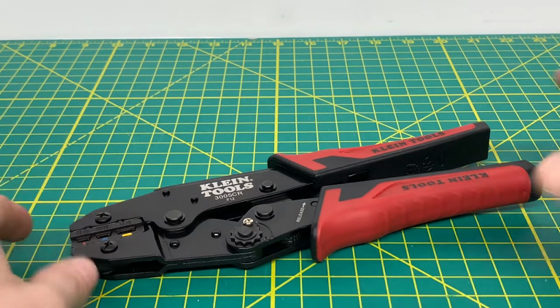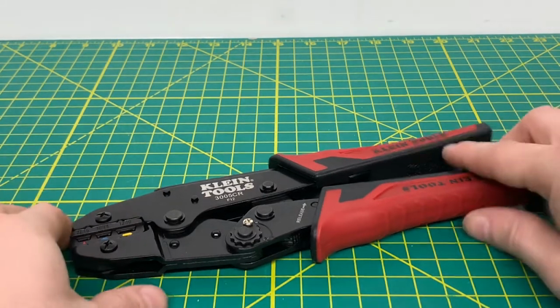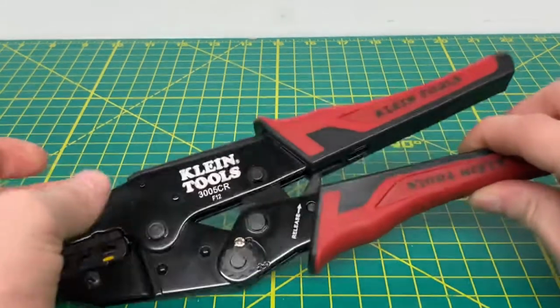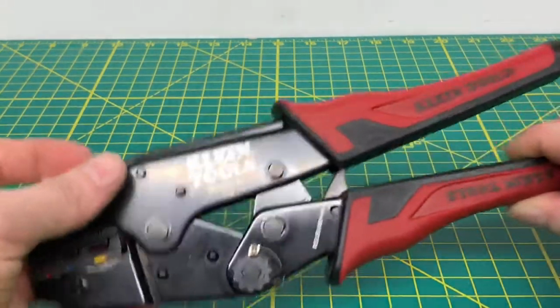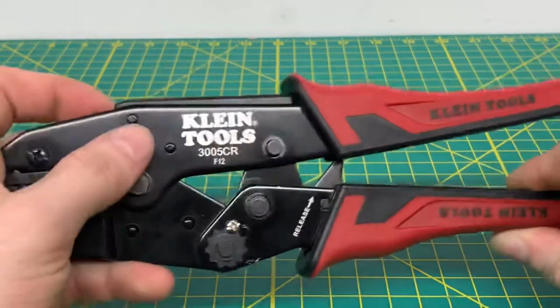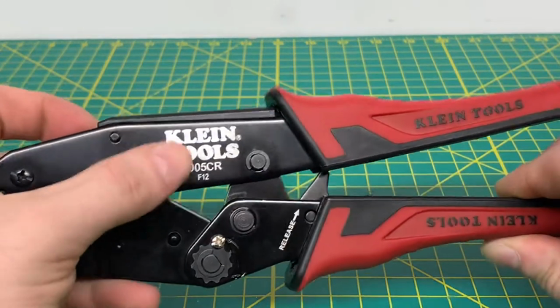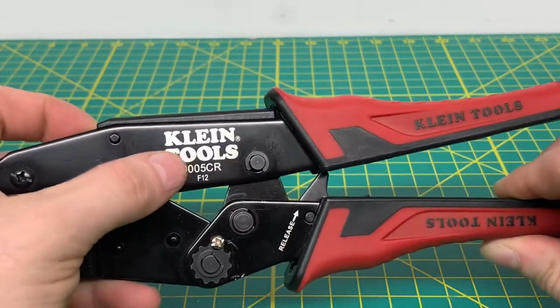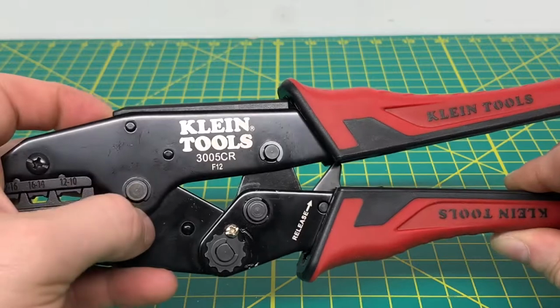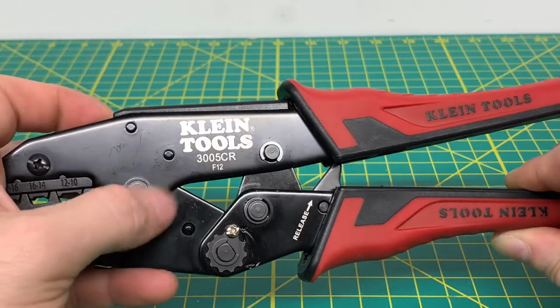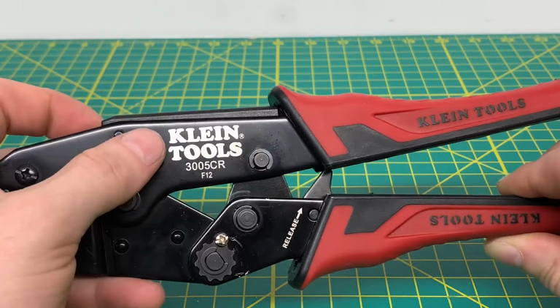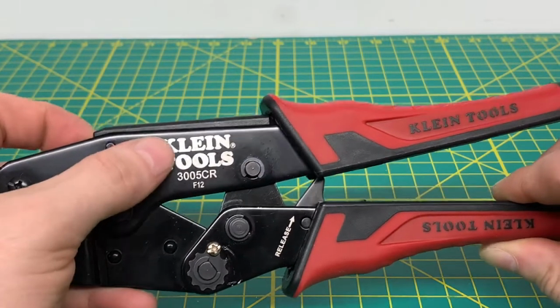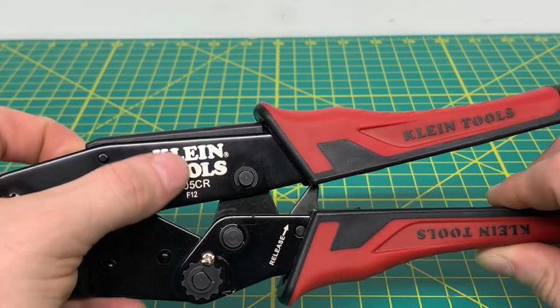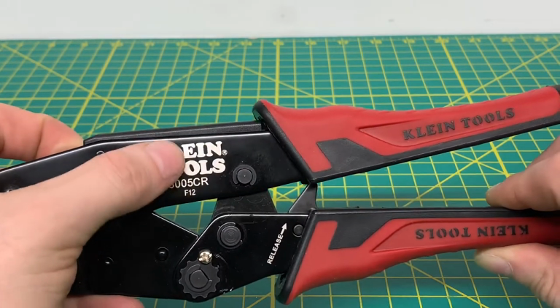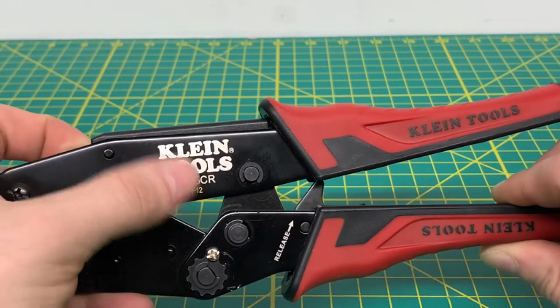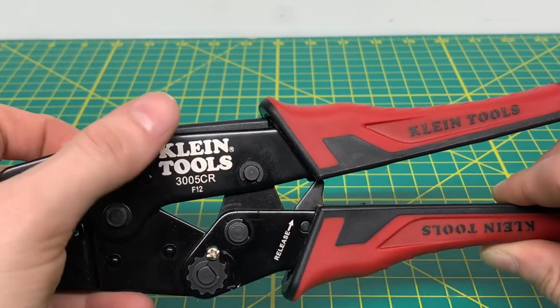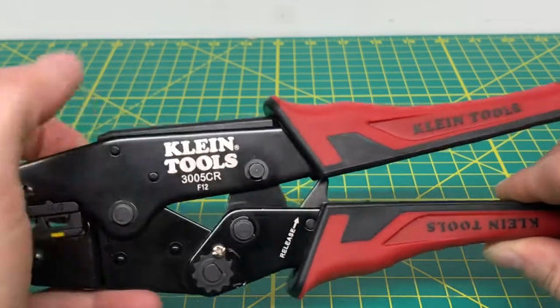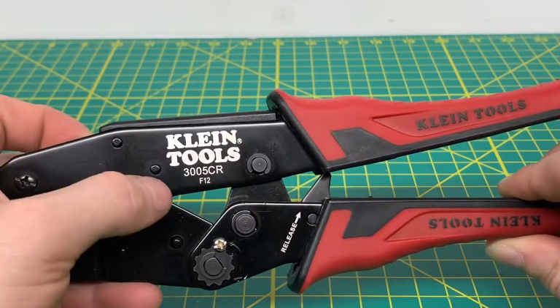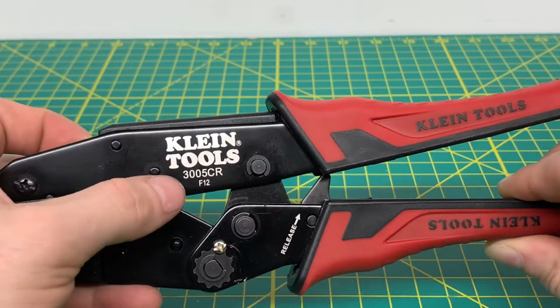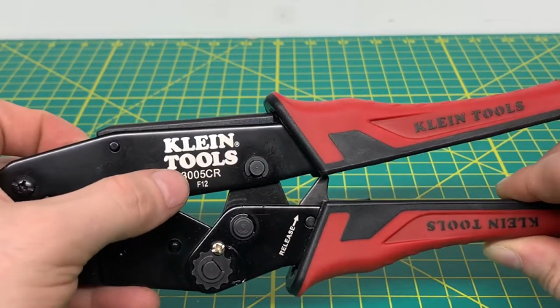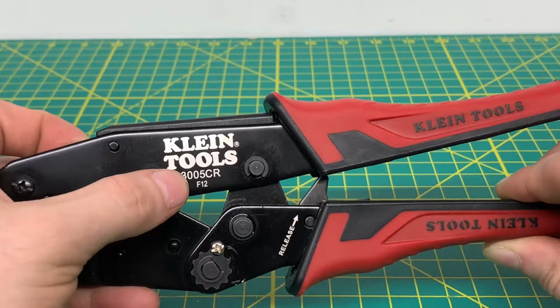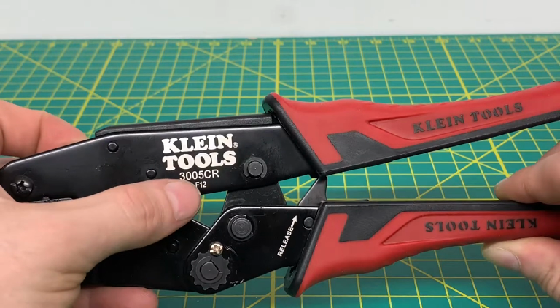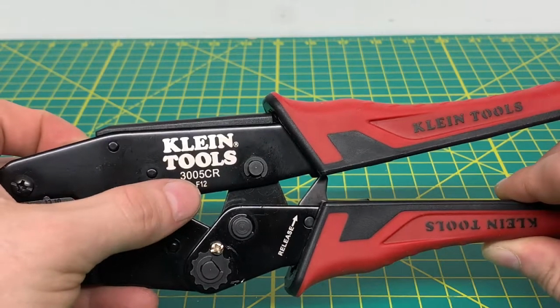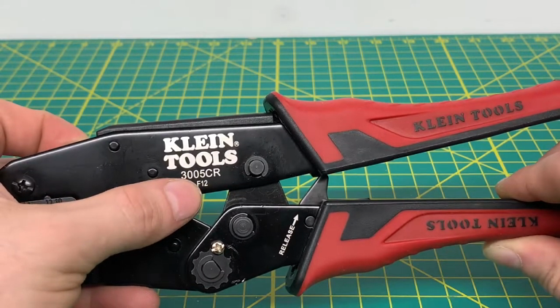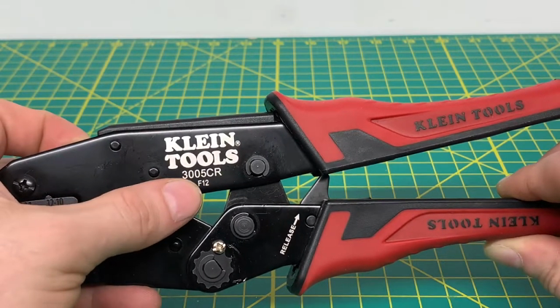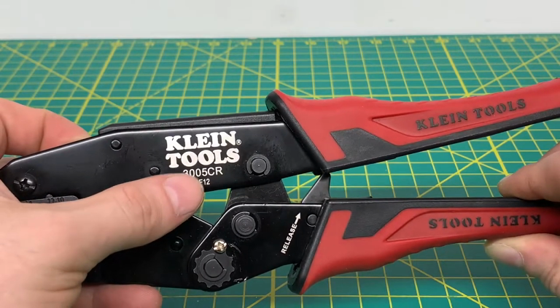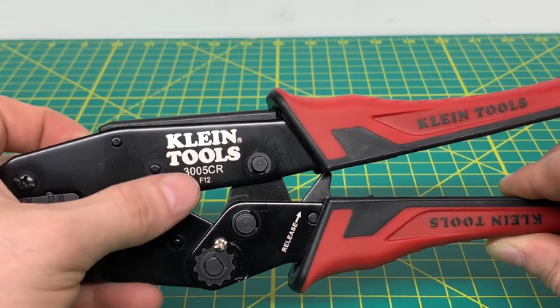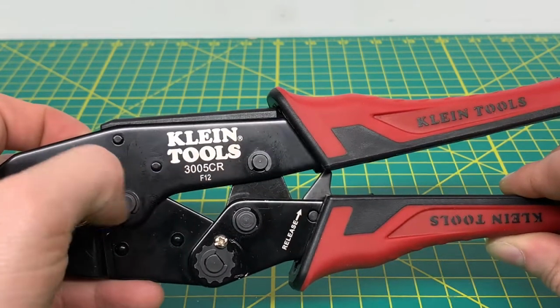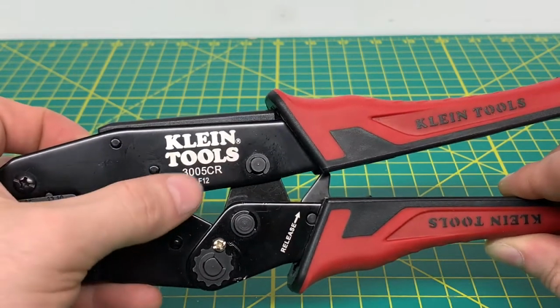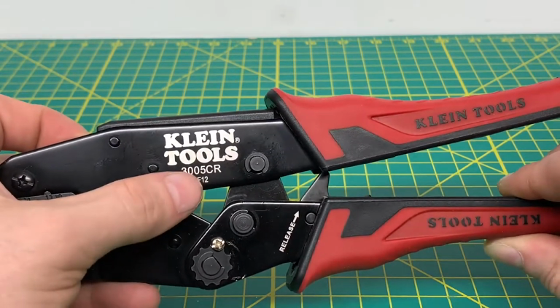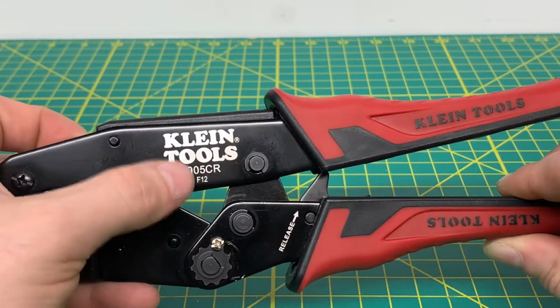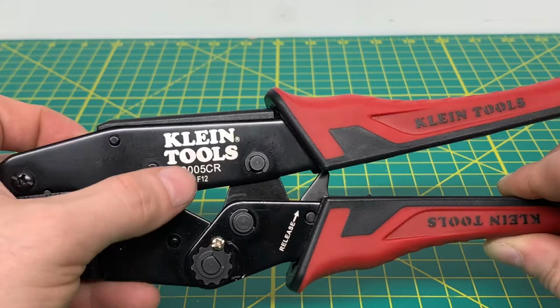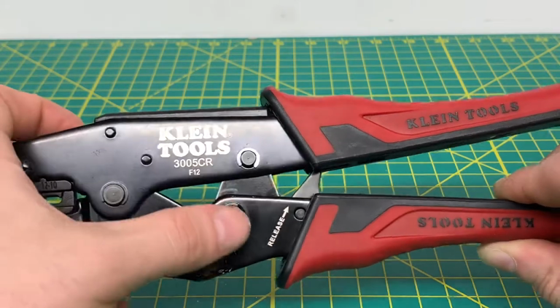As you can see right here, you have a nice Klein logo on the tool. It's some paint that they stamped onto the tool. You got your model number right there, and I believe the F12 is the manufacturing date for when the tool was produced.